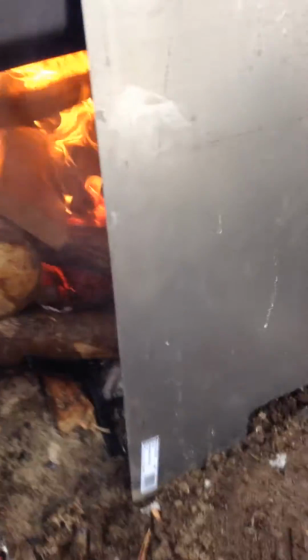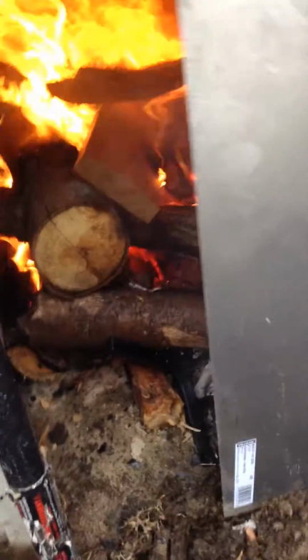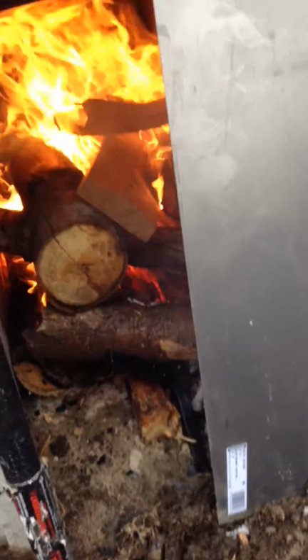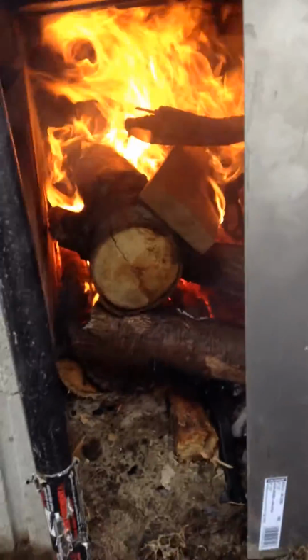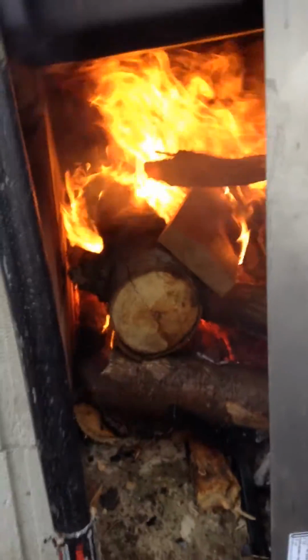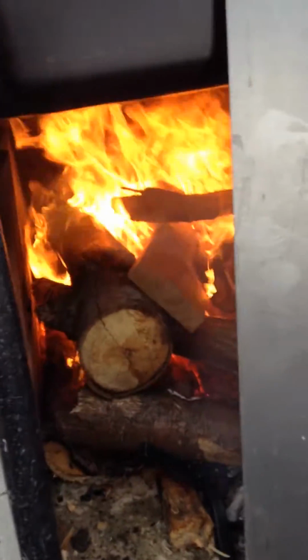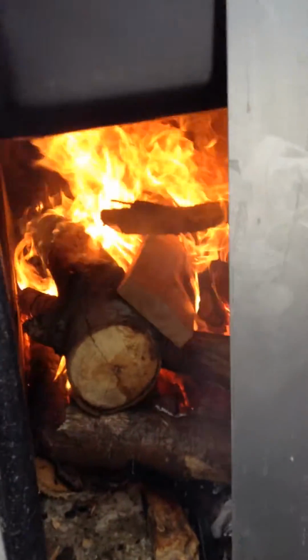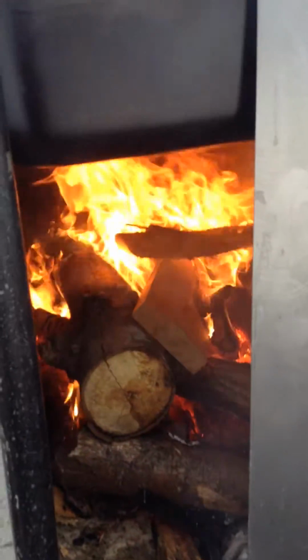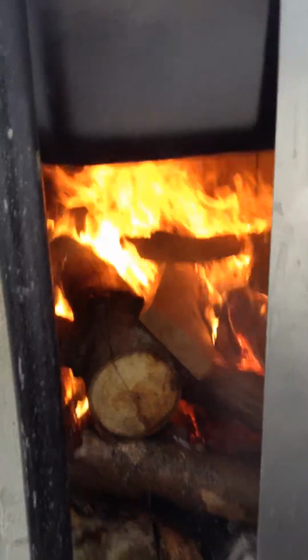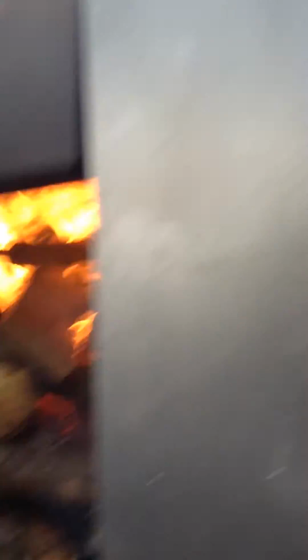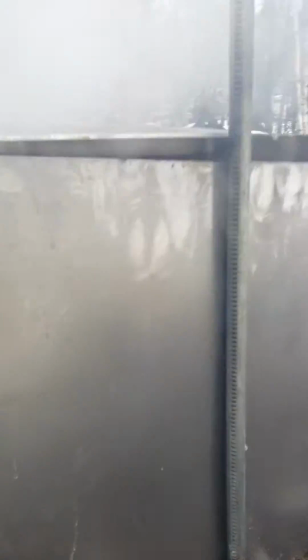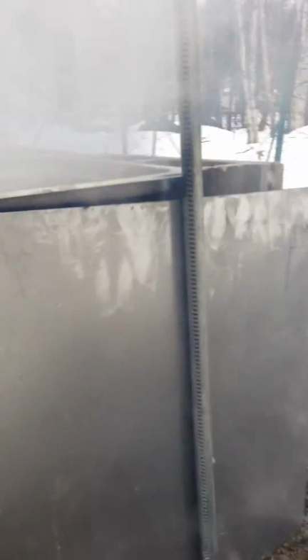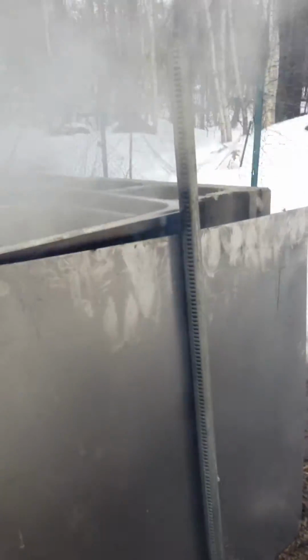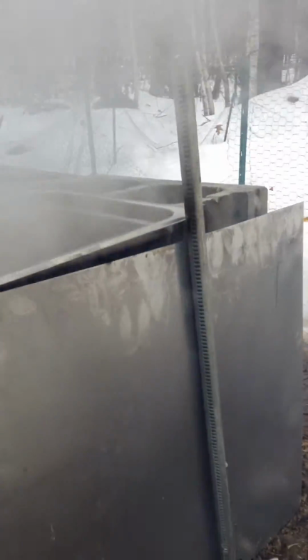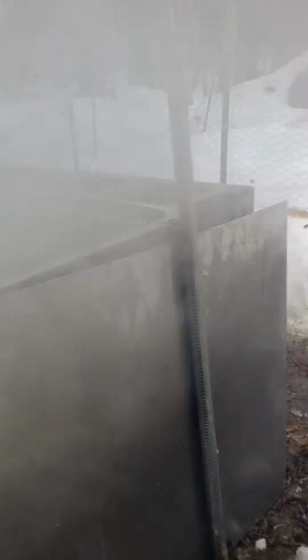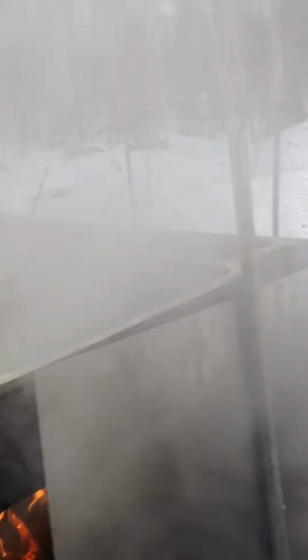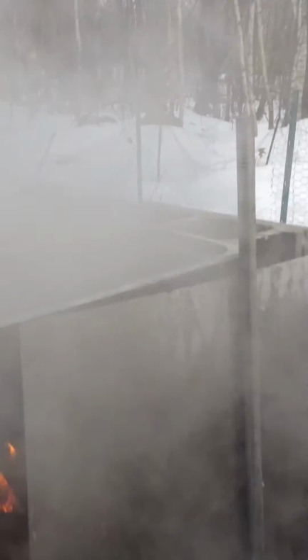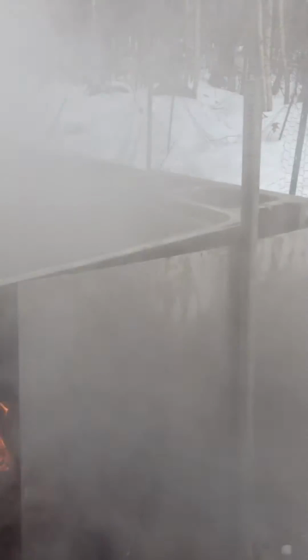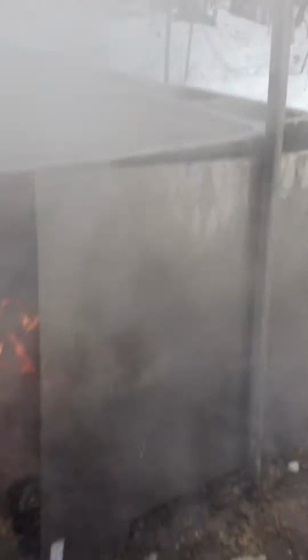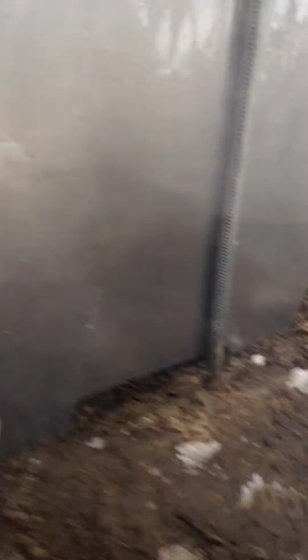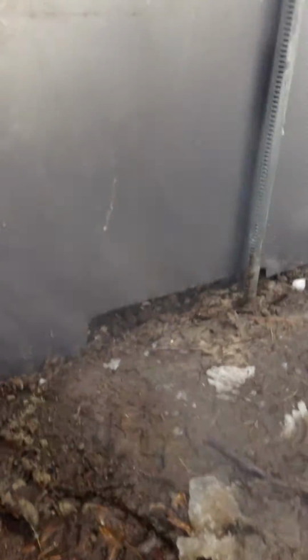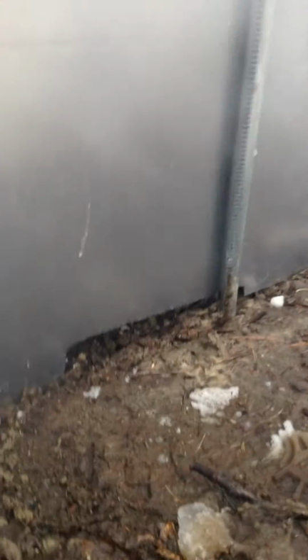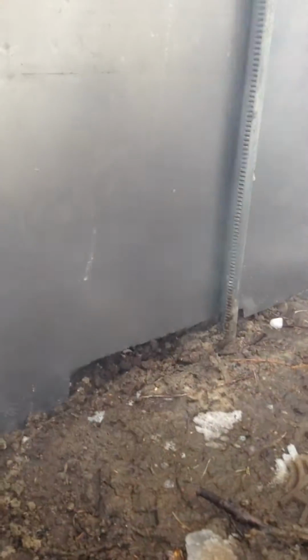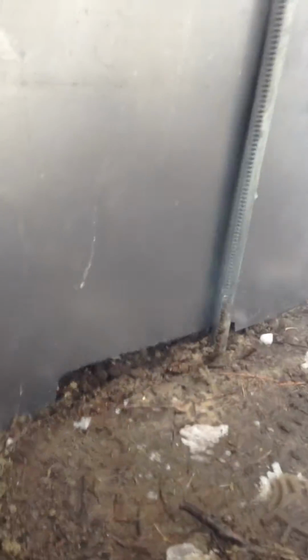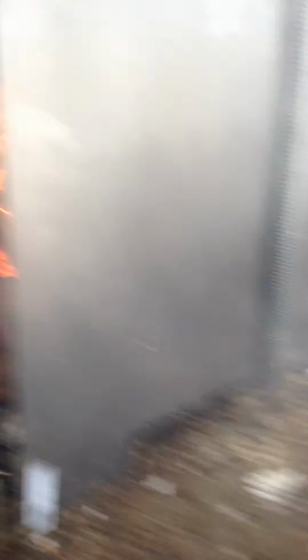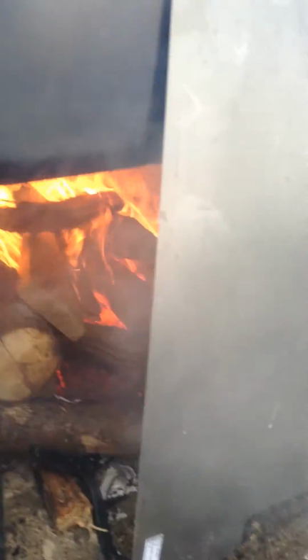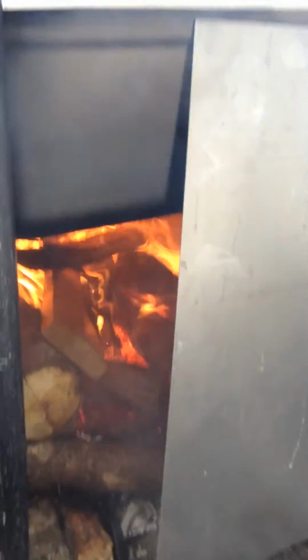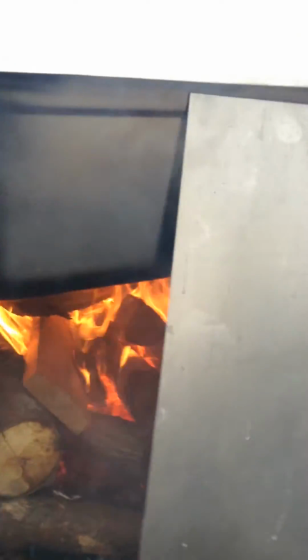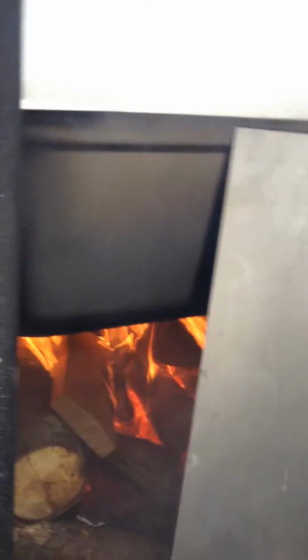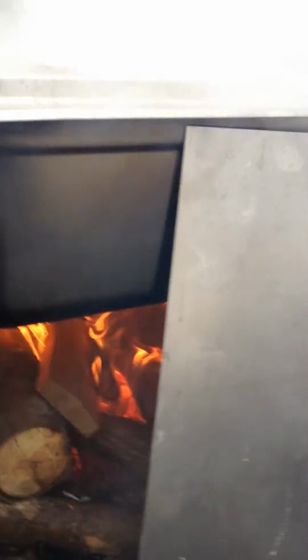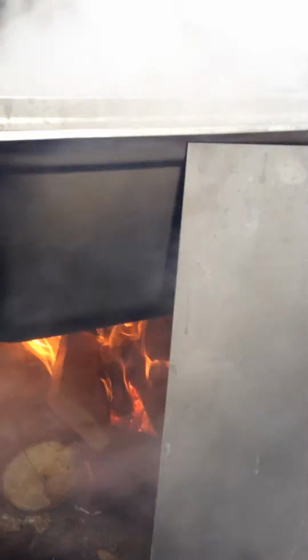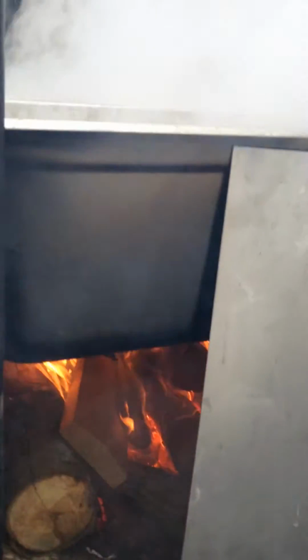Inside I've got my fire. I've got a piece of metal there just to cover it up. I cut a bit of a hole in the bottom to draft it, but I'm leaving it open just a bit of a crack.